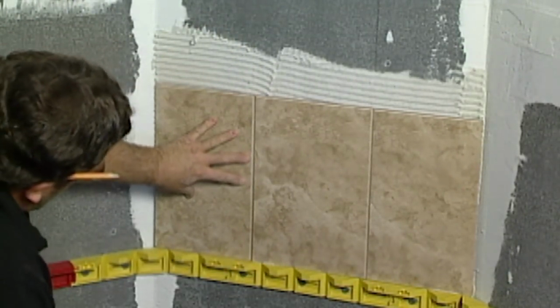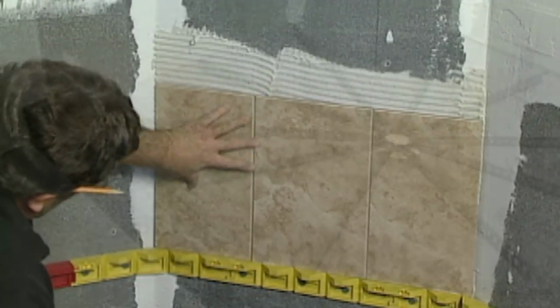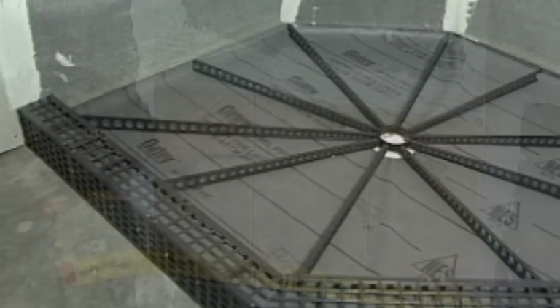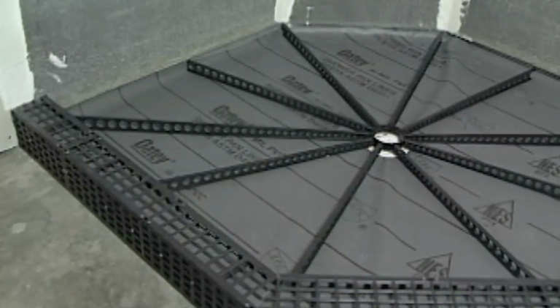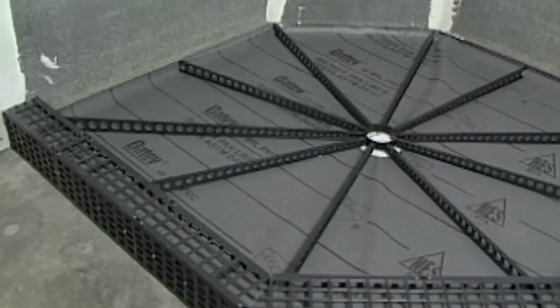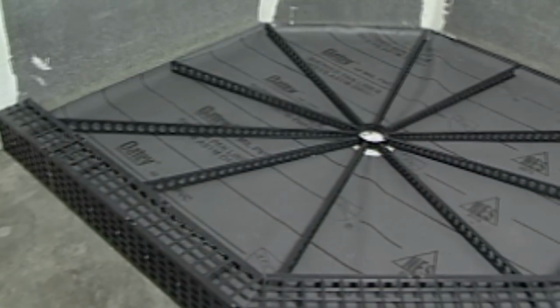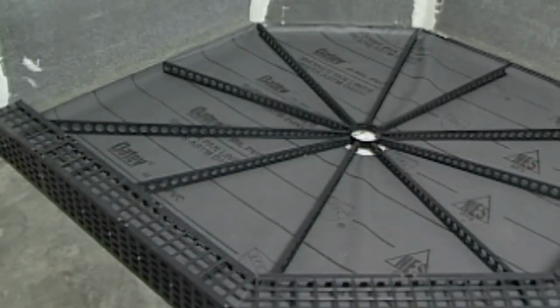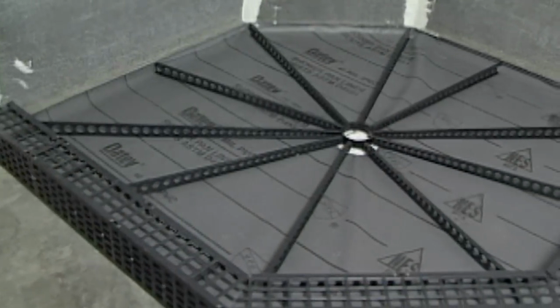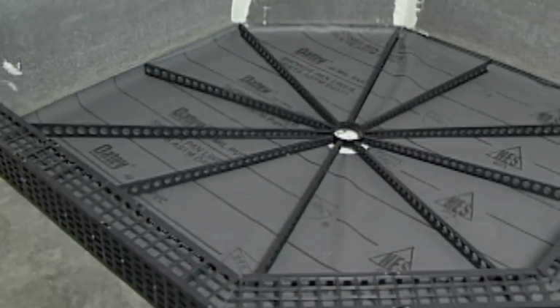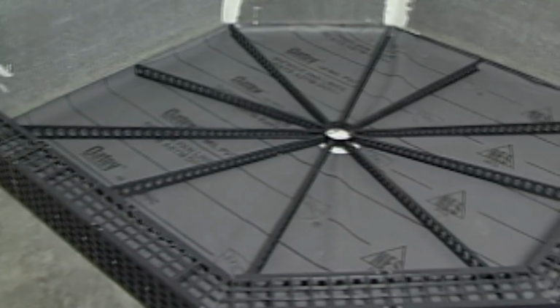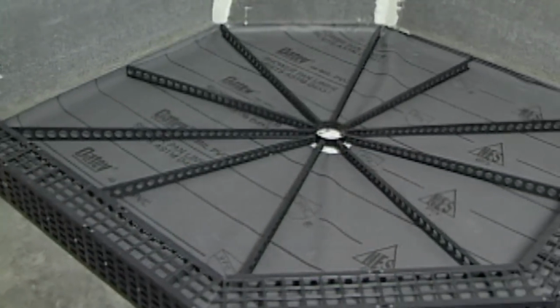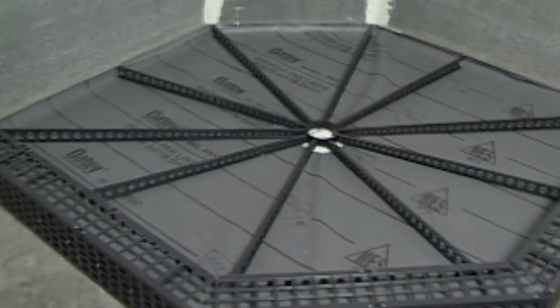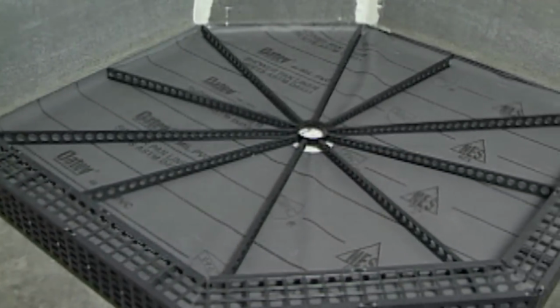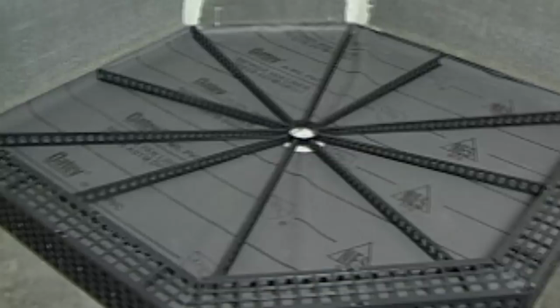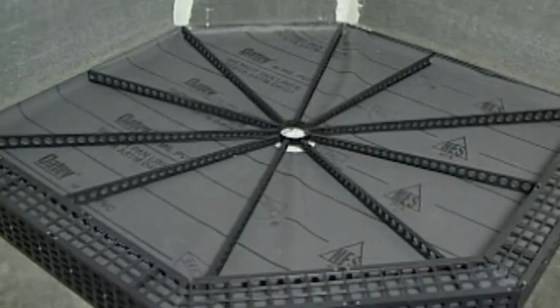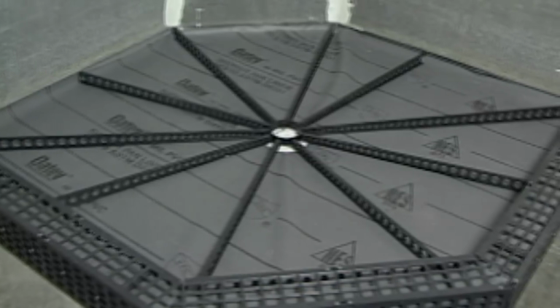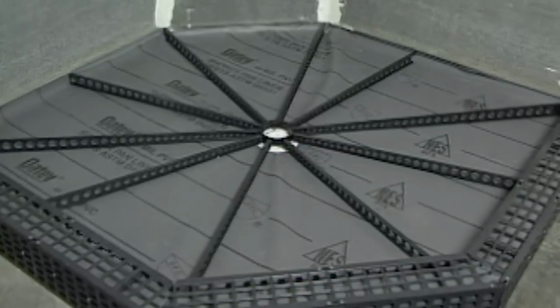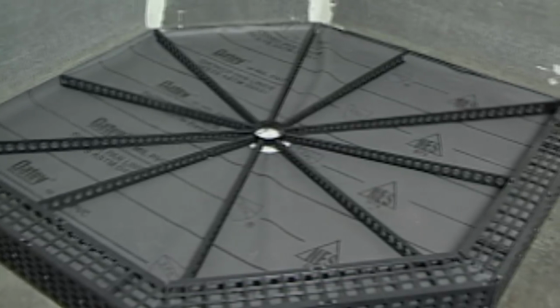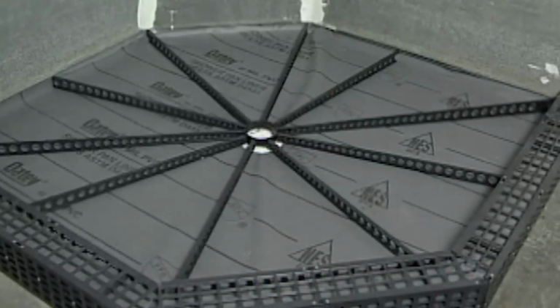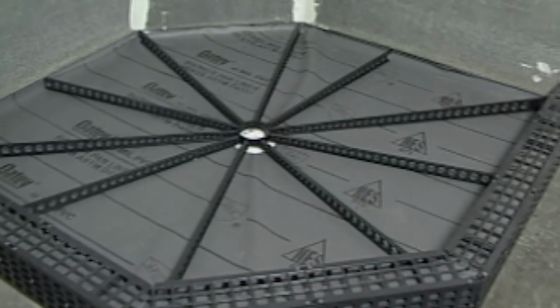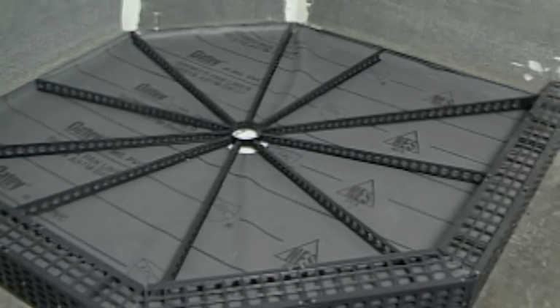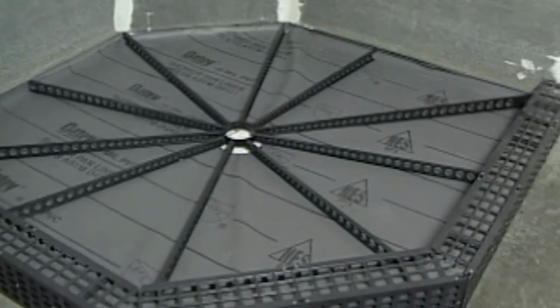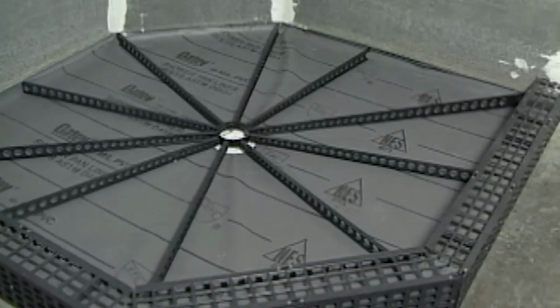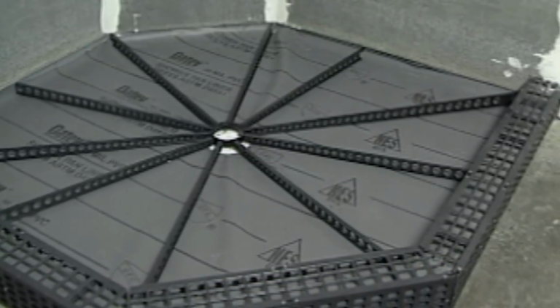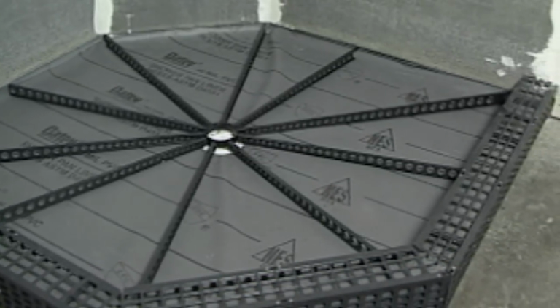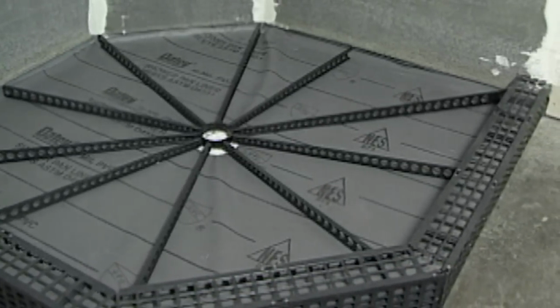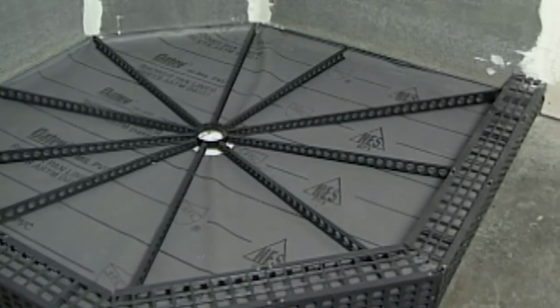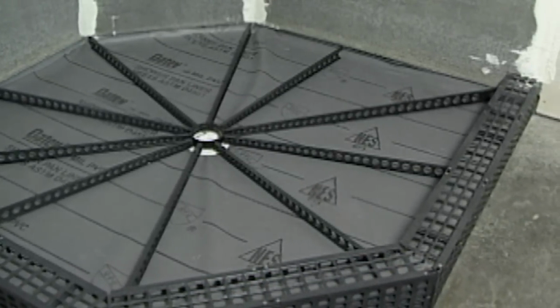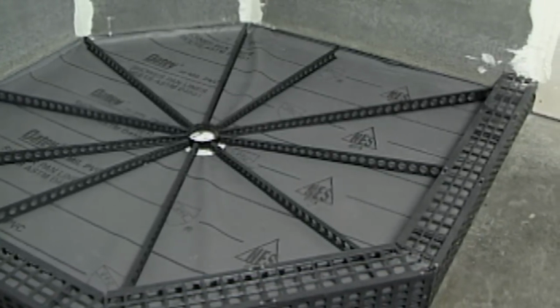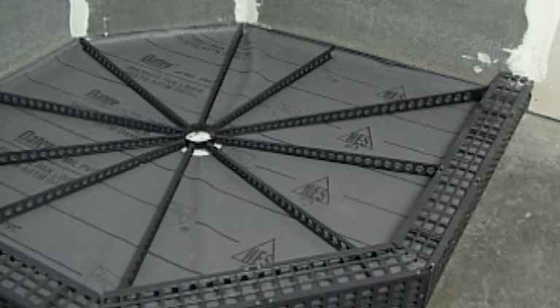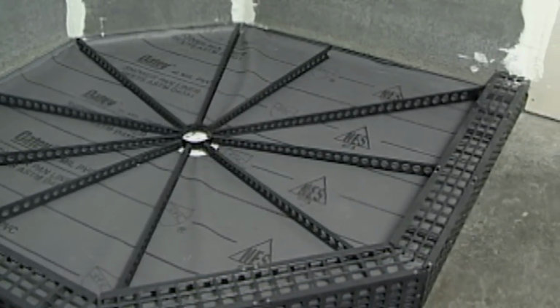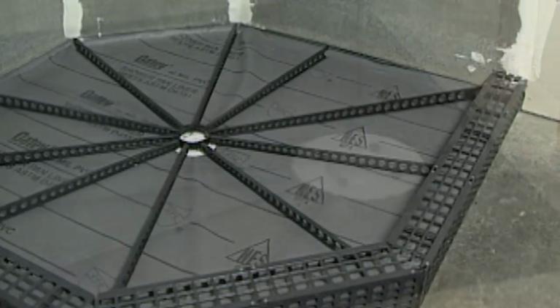Shower floors need to have the right slope in order to drain properly and avoid pooling water that can cause mold, mildew, and leakage.